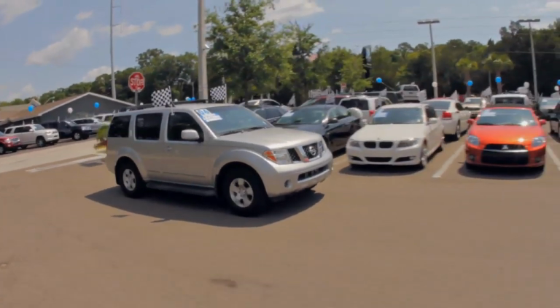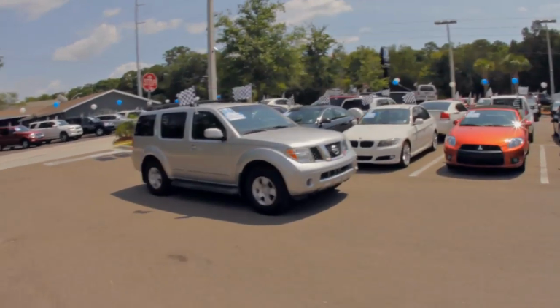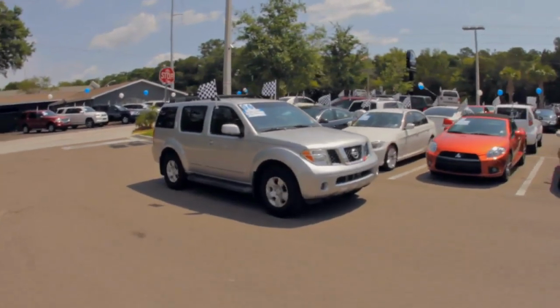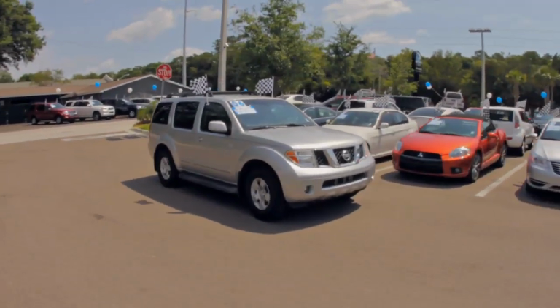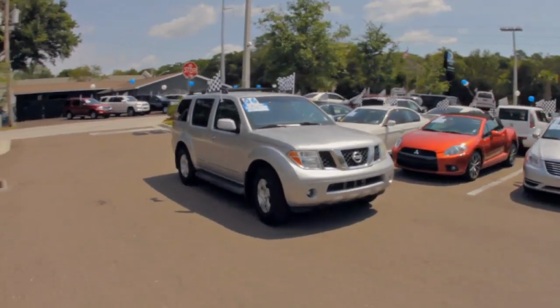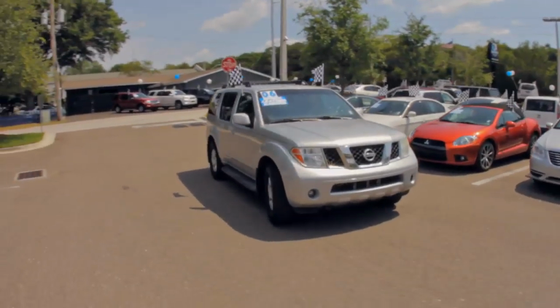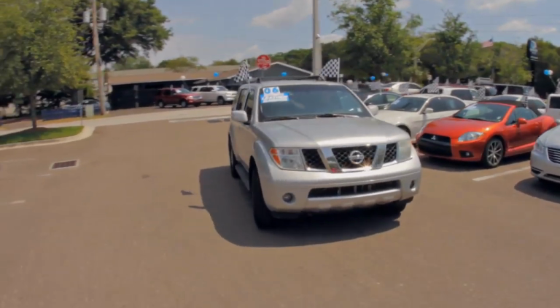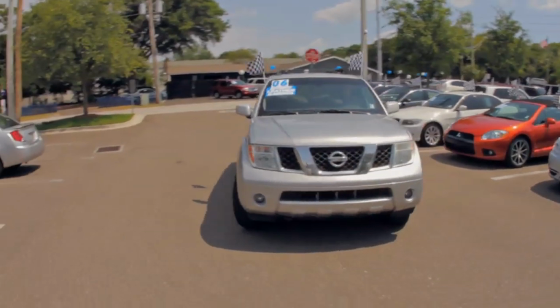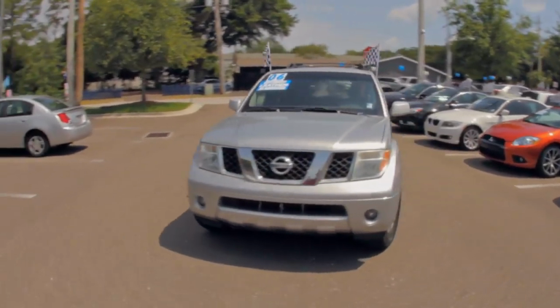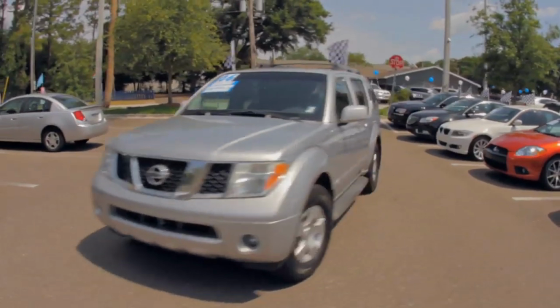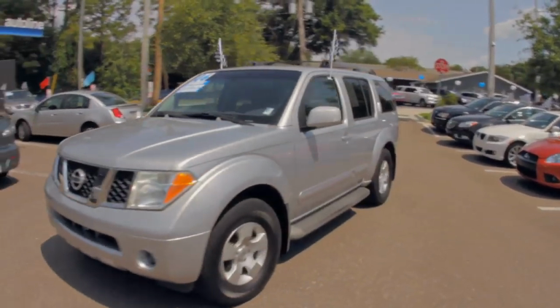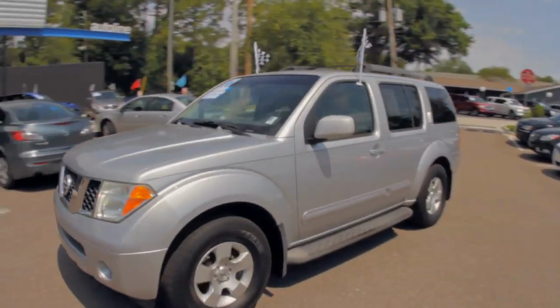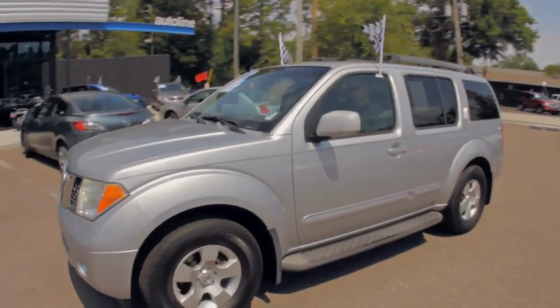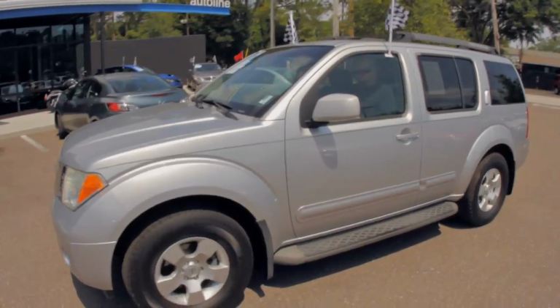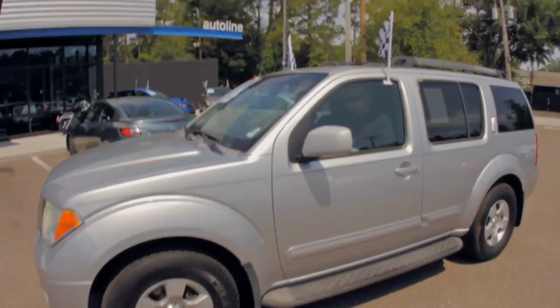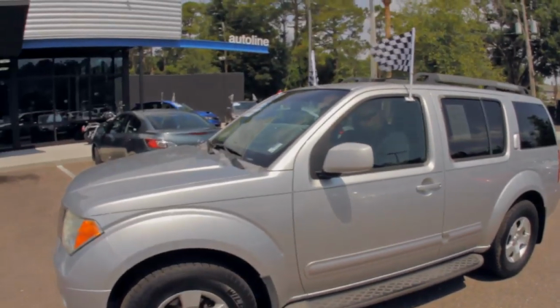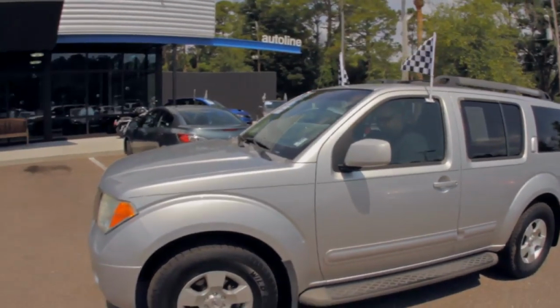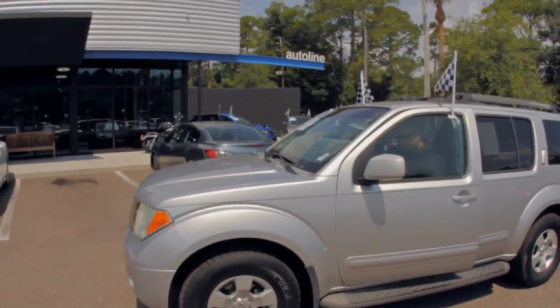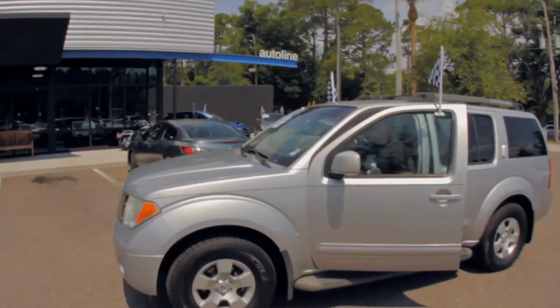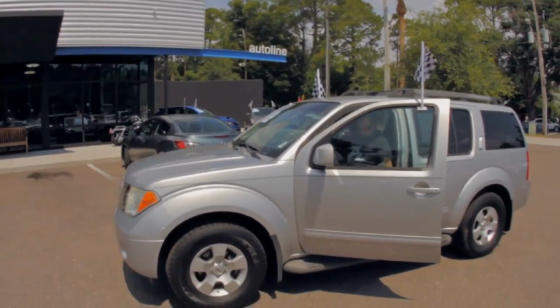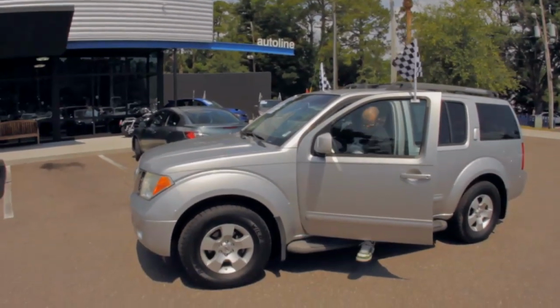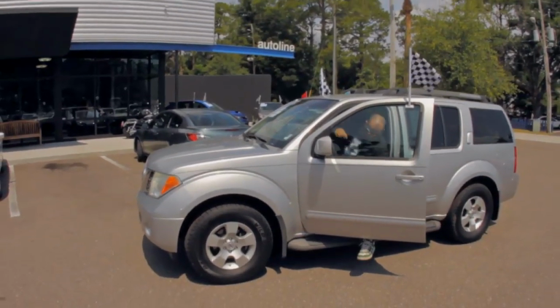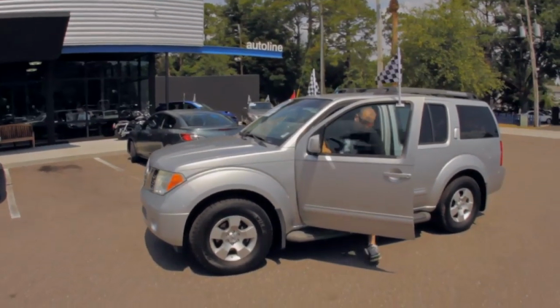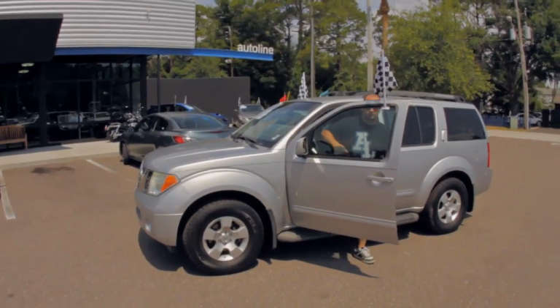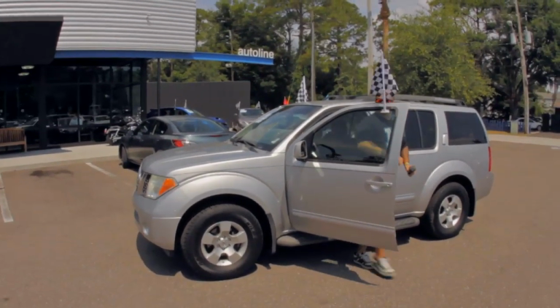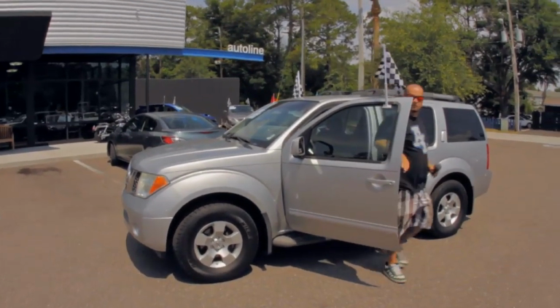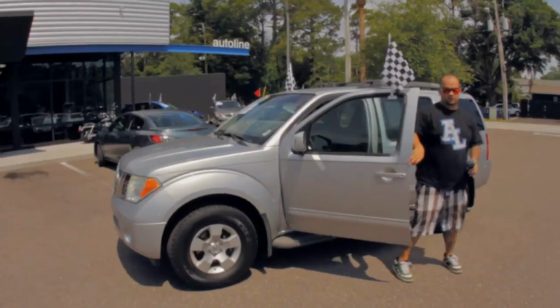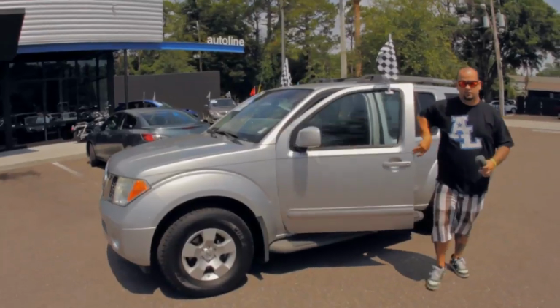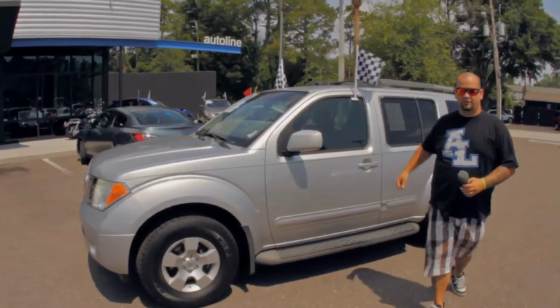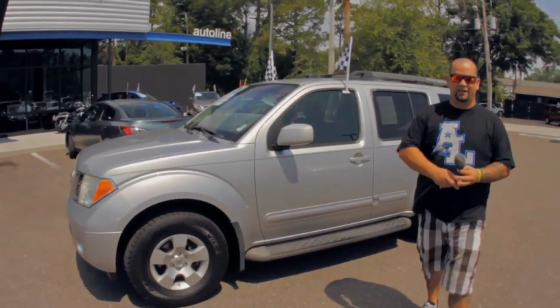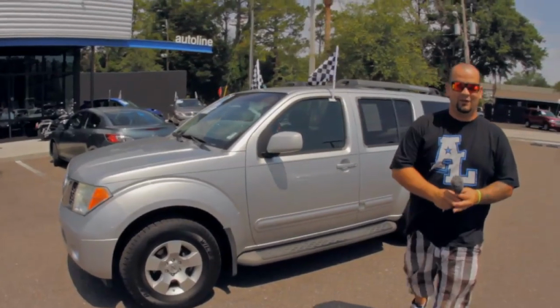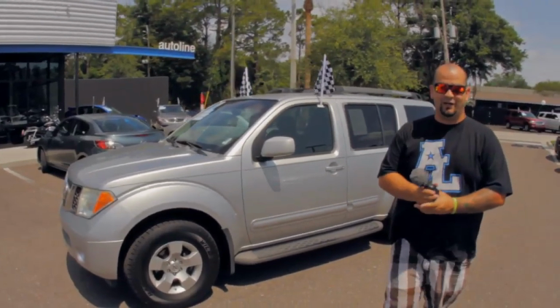Autoline. Get your new ride. What's up you guys? Welcome to Autoline.